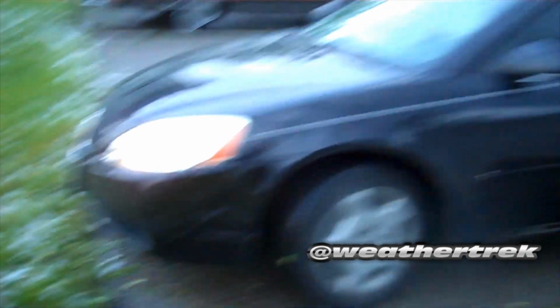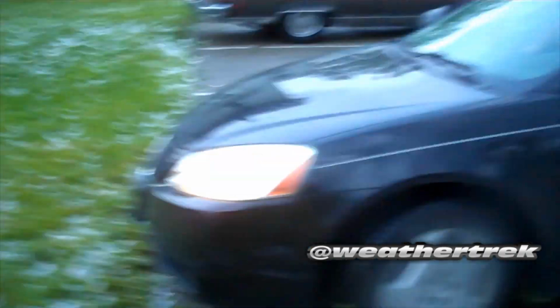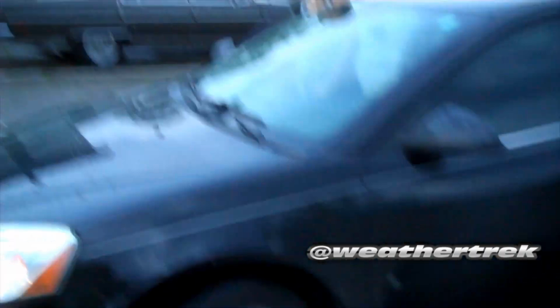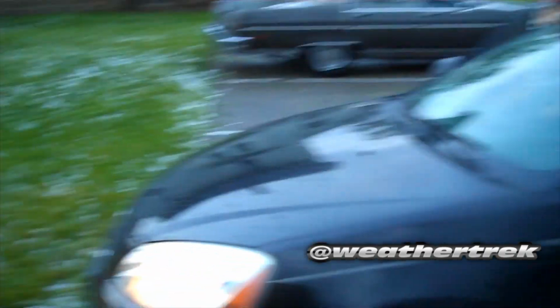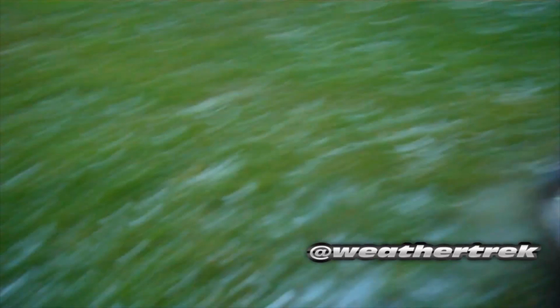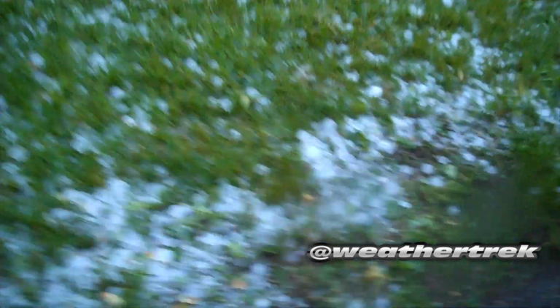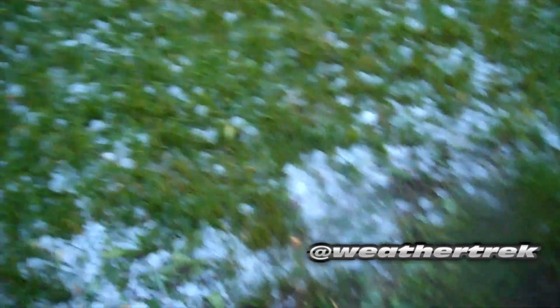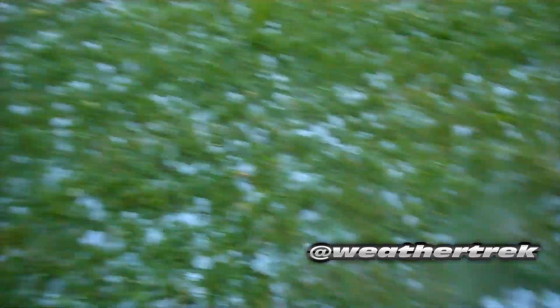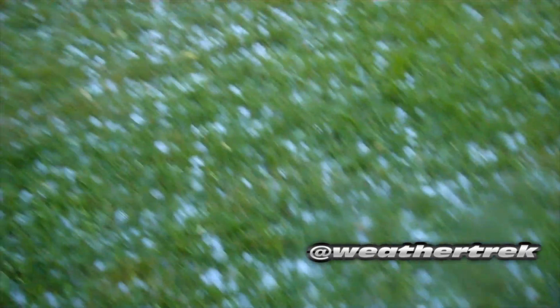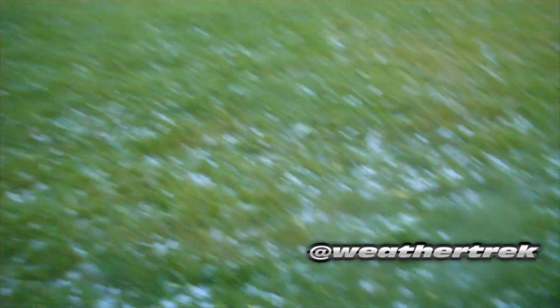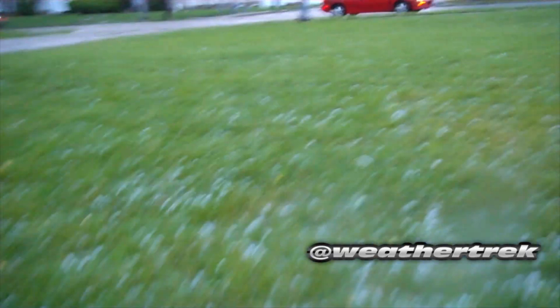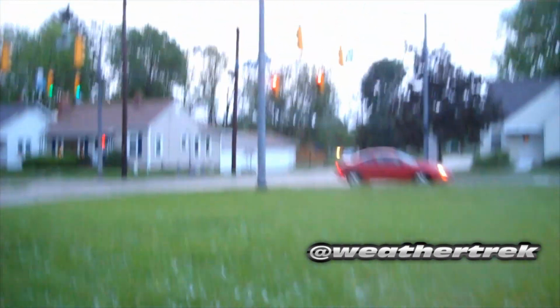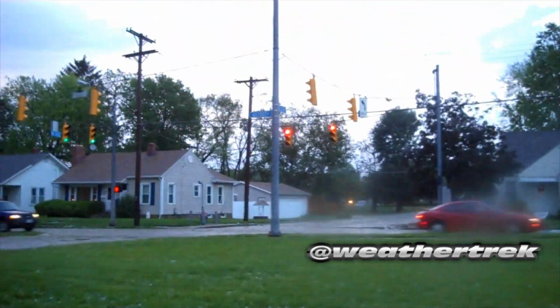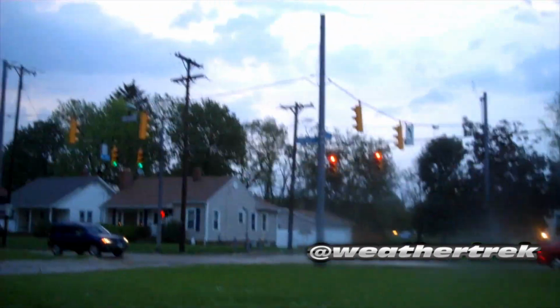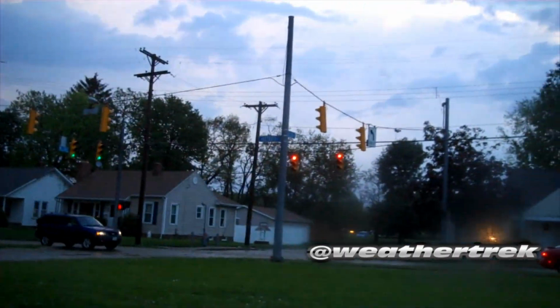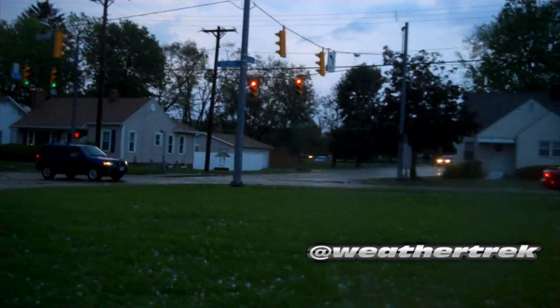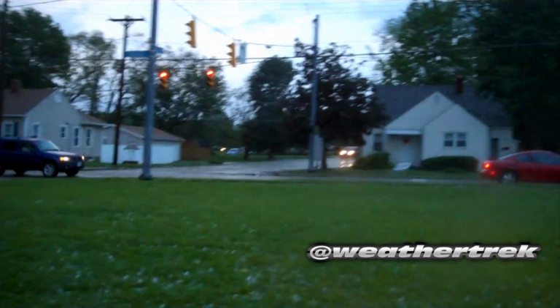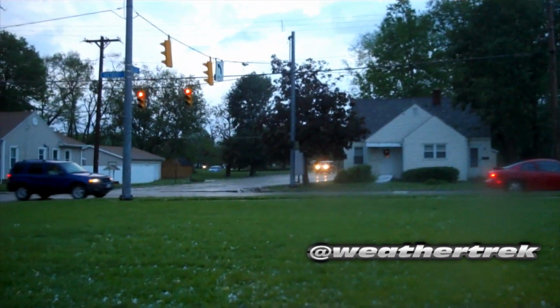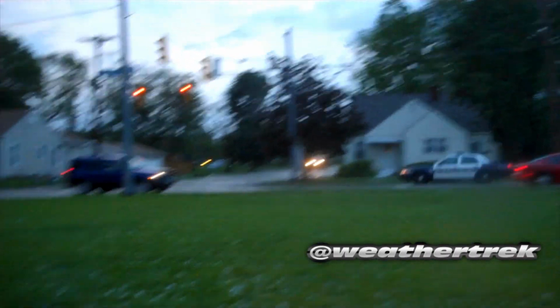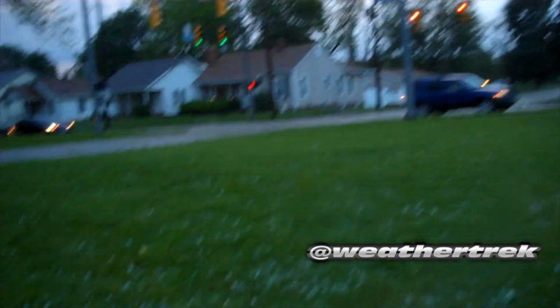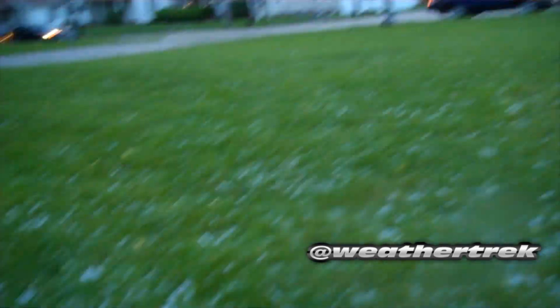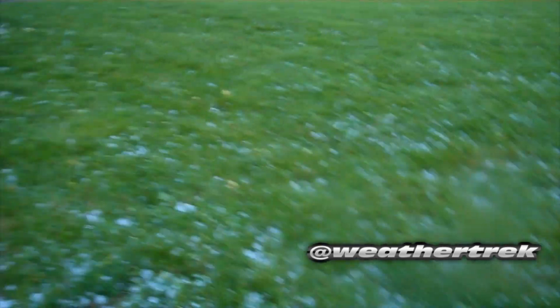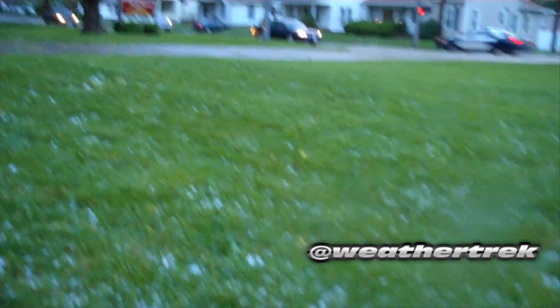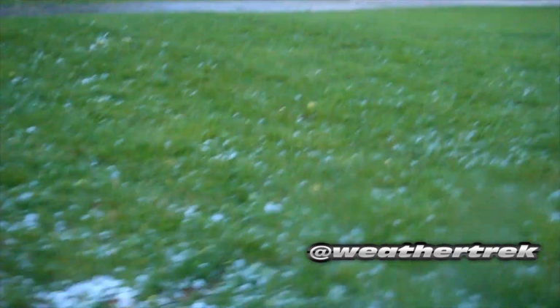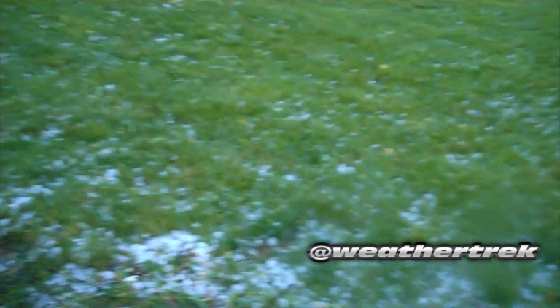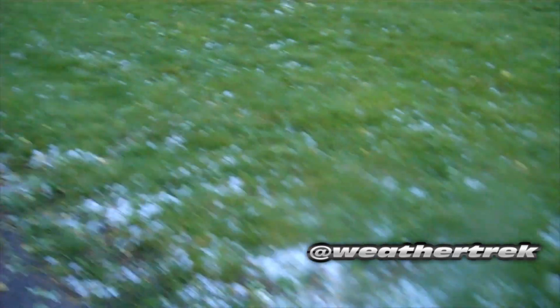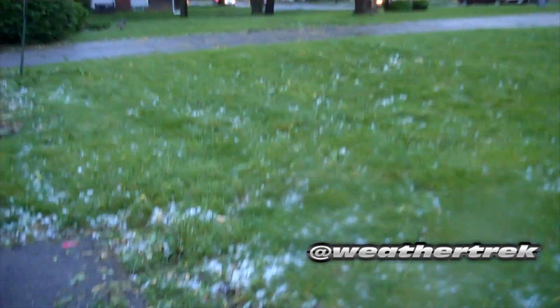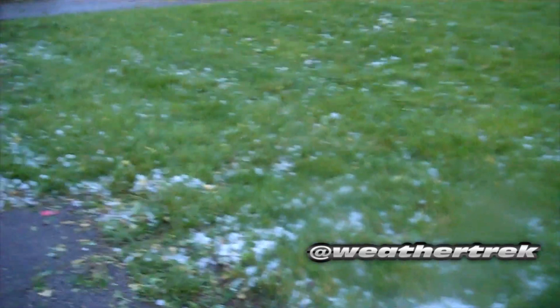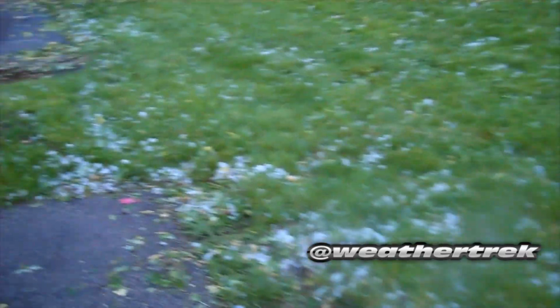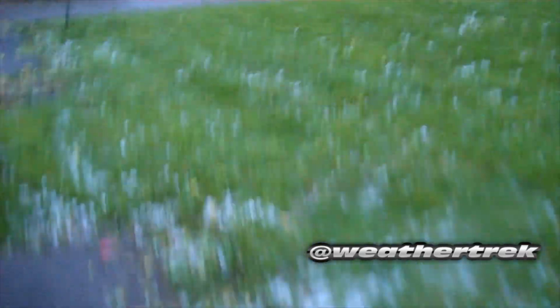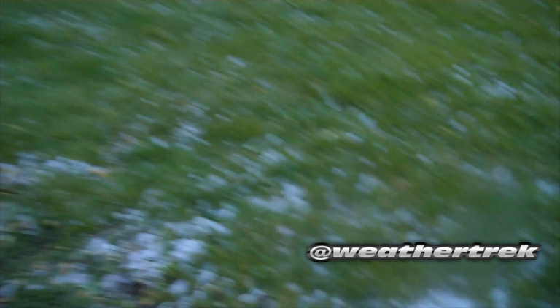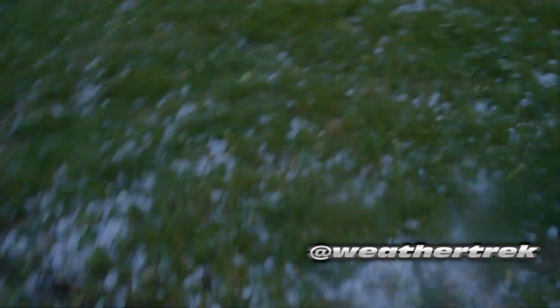Look at that beast of a storm. Everything's still covered. There's power here, but power is out down the road and out in a few other spots. So if you see anything more, we'll be right back with some more video. Thank you.